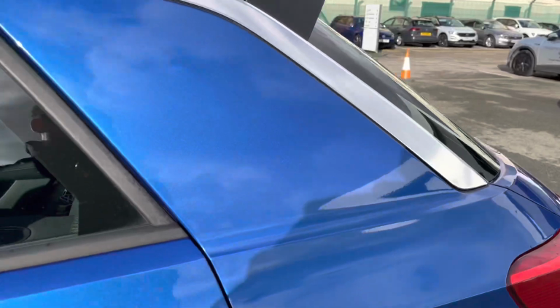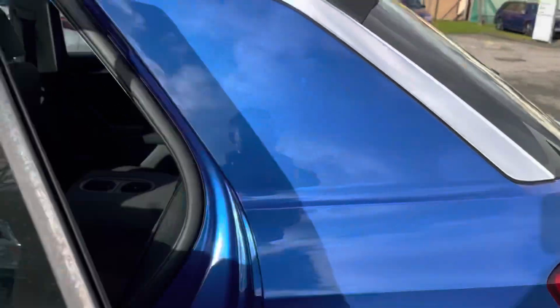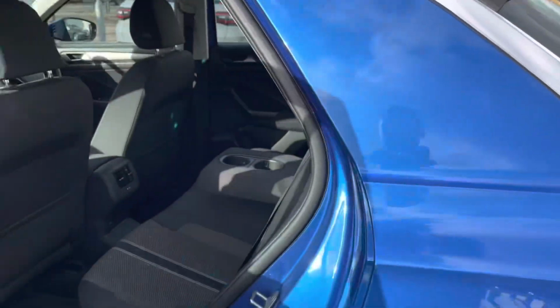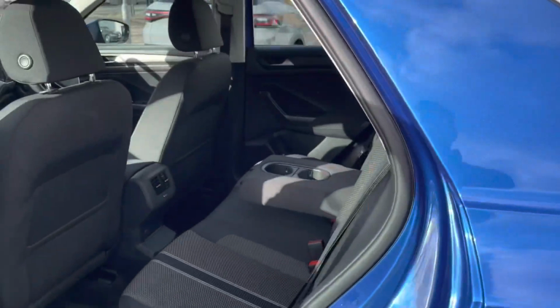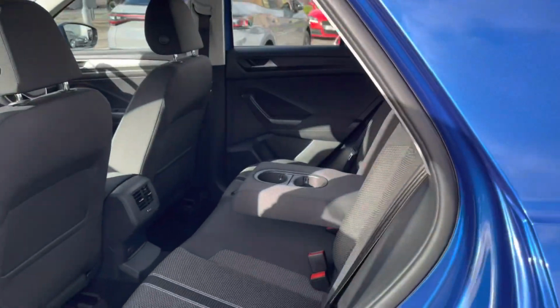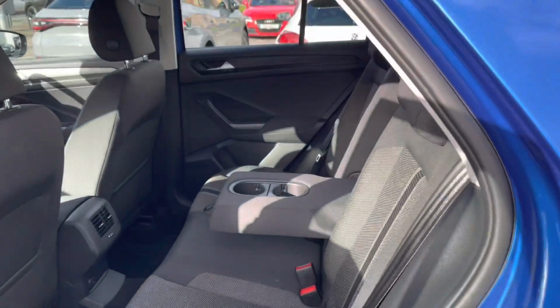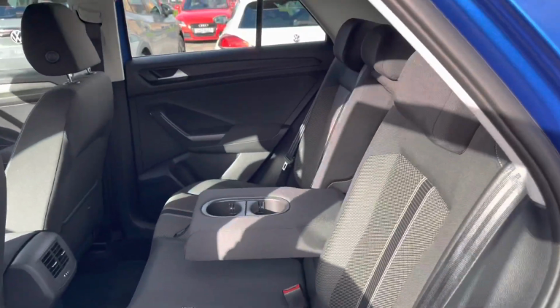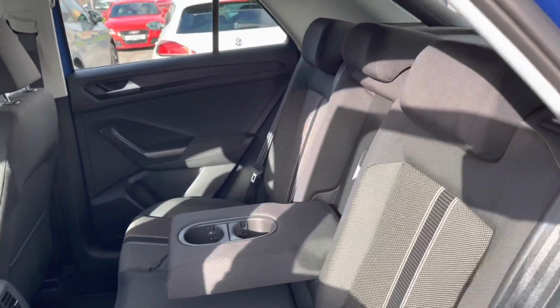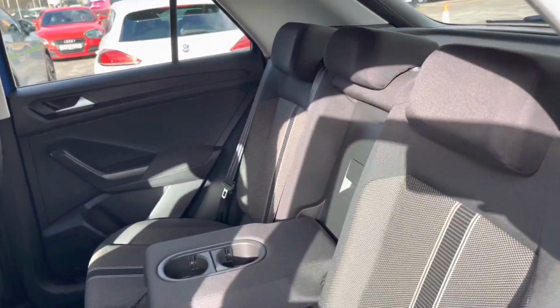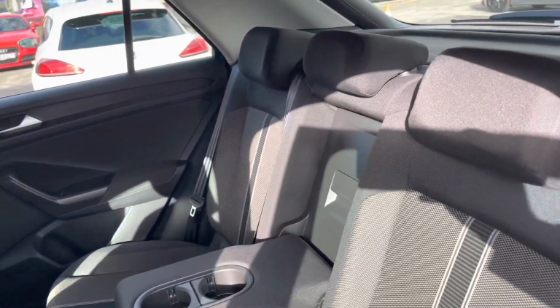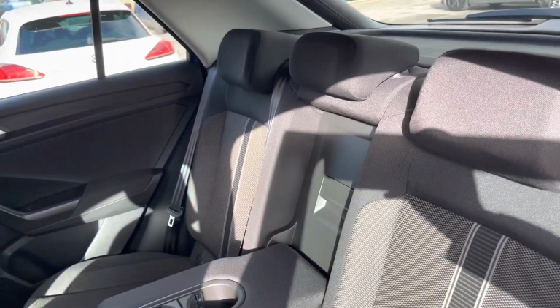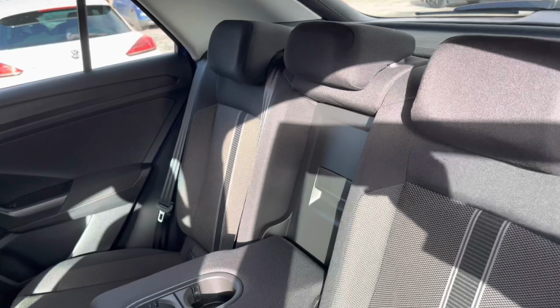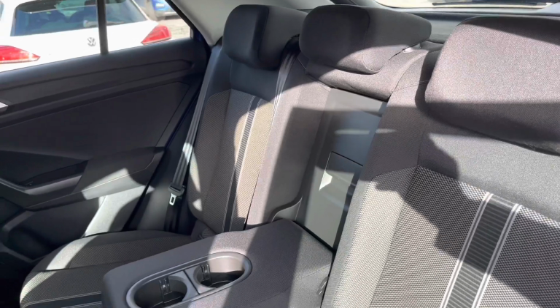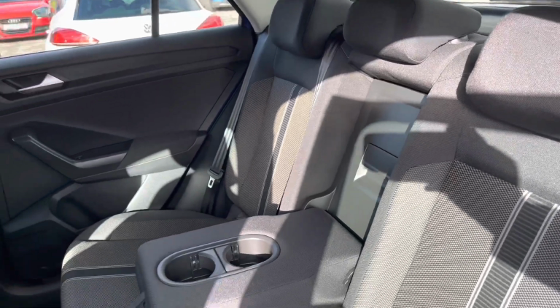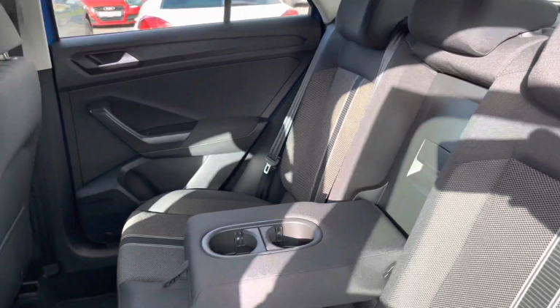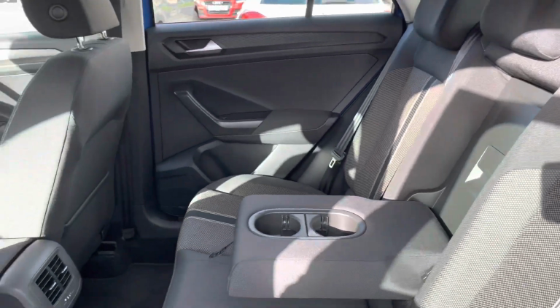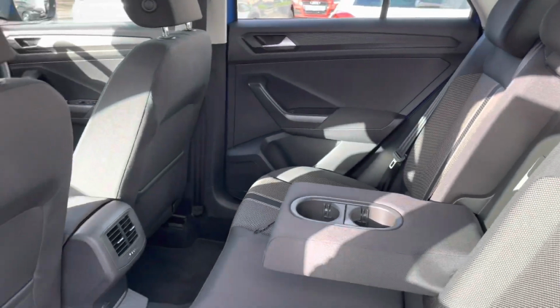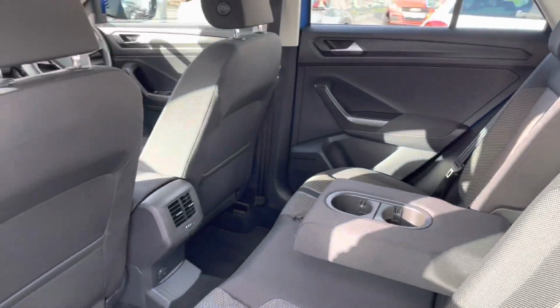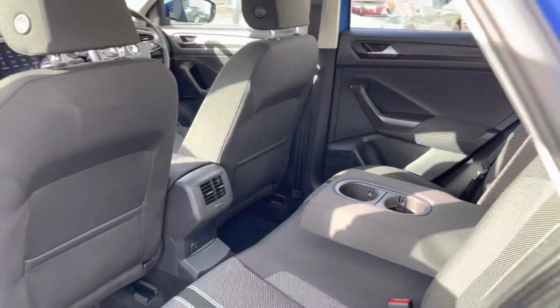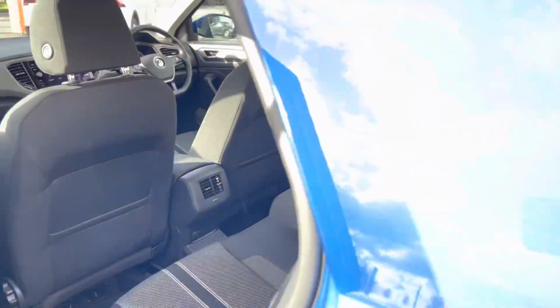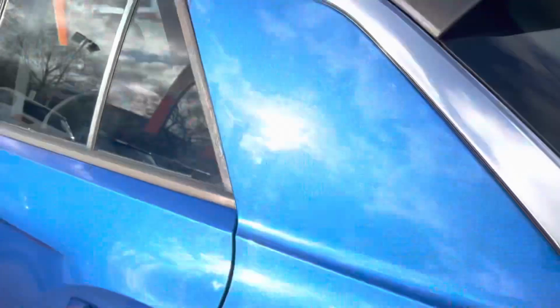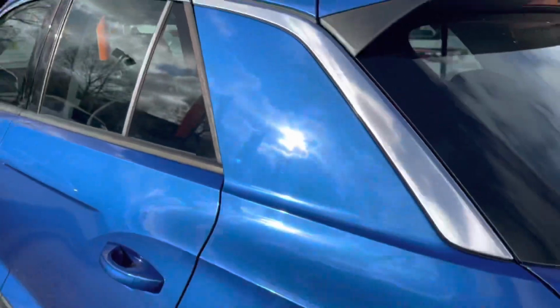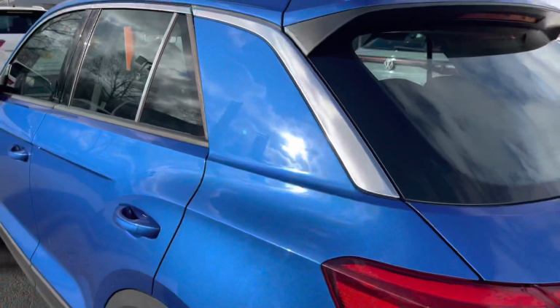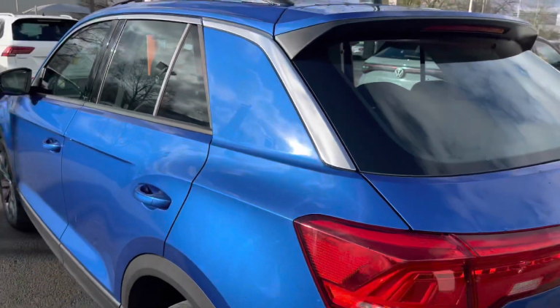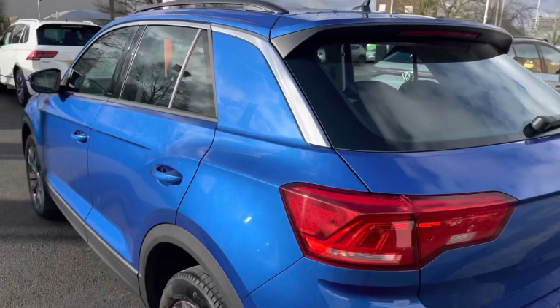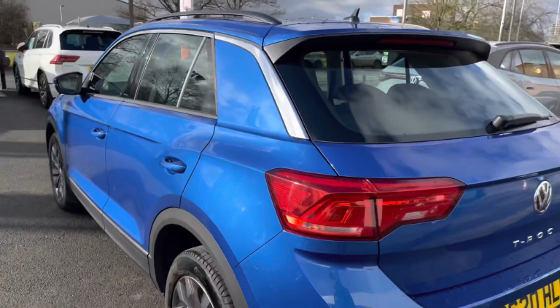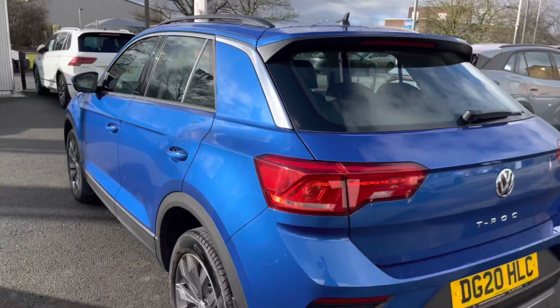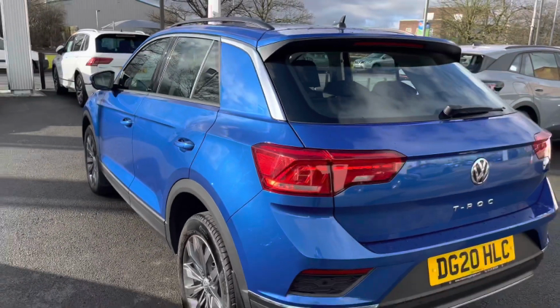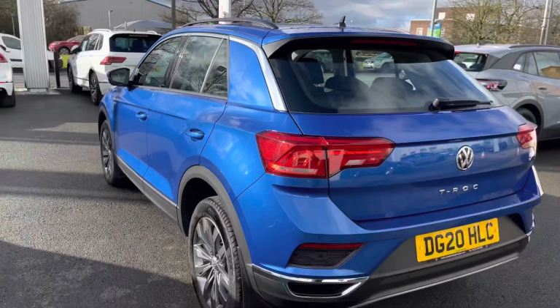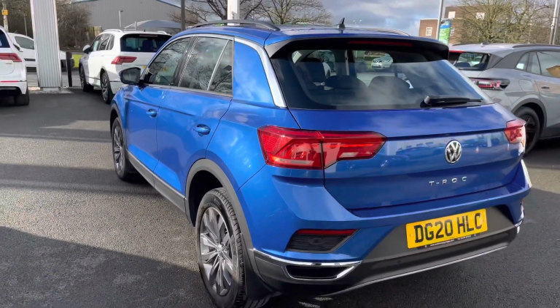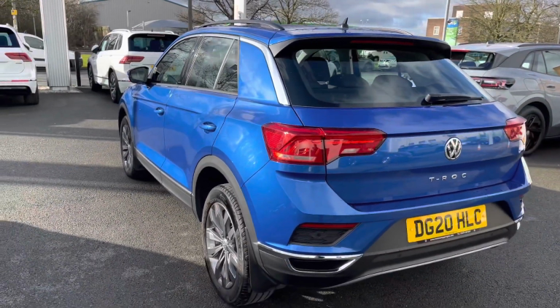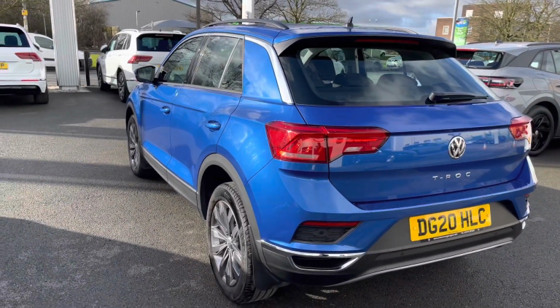Passengers in the rear won't be complaining, as the cabin offers plenty of legroom and headroom for up to three passengers, finished in this two-toned cloth upholstery. There are even centre armrests, ISOFIX child anchor points and independent rear air vents to keep them happier on those longer trips afield.